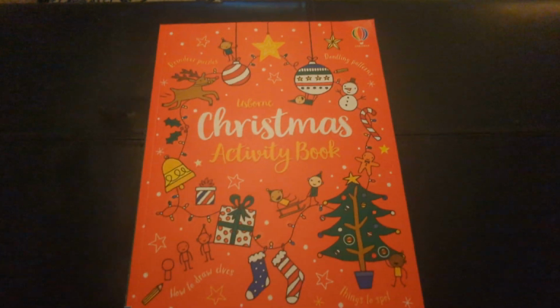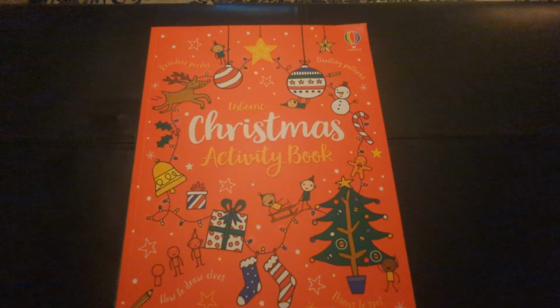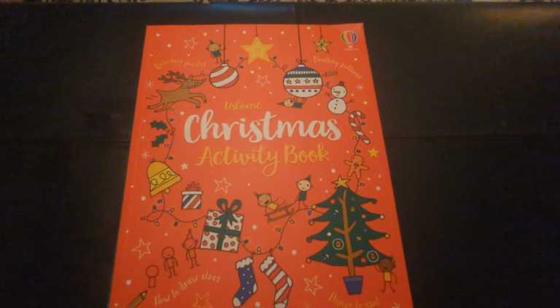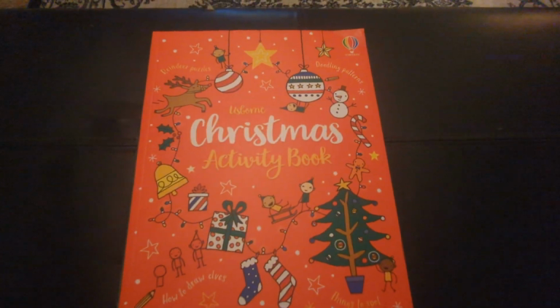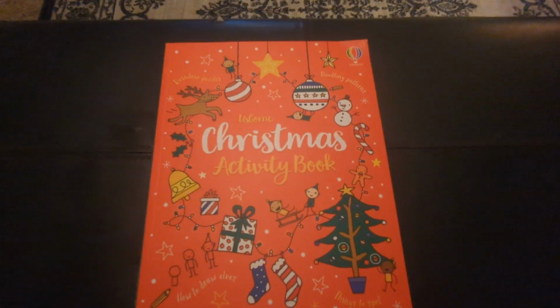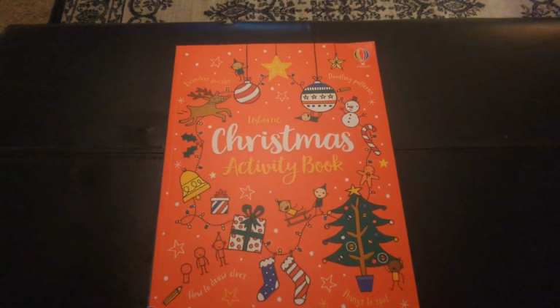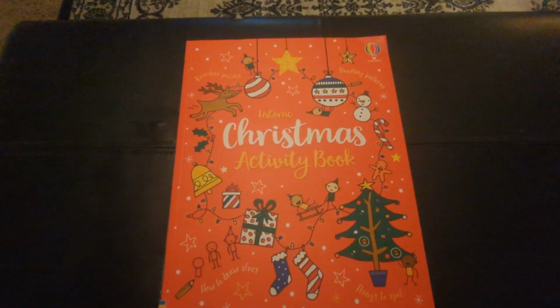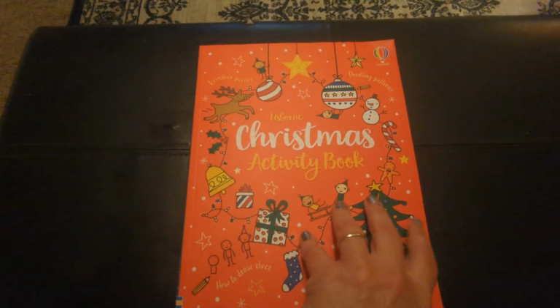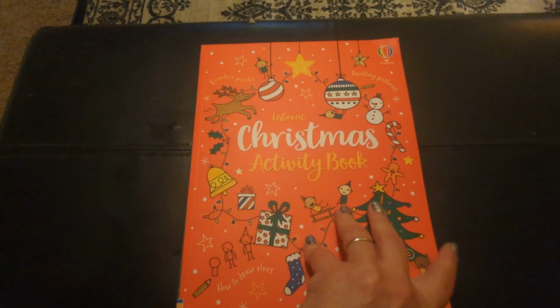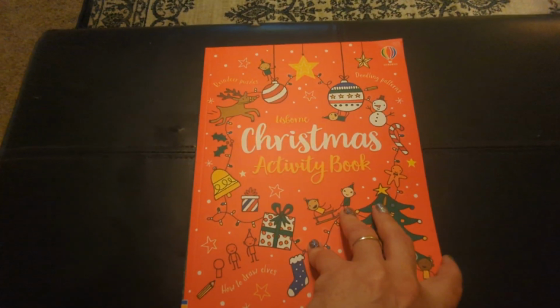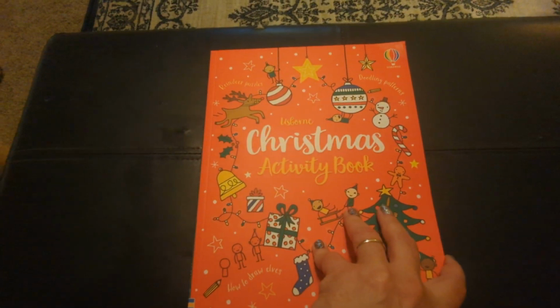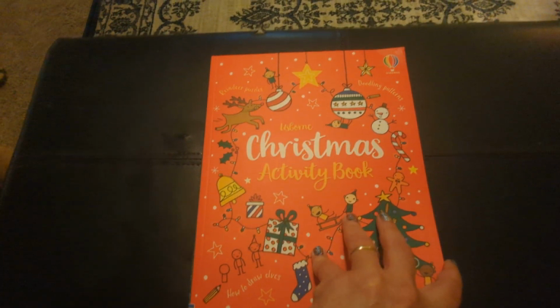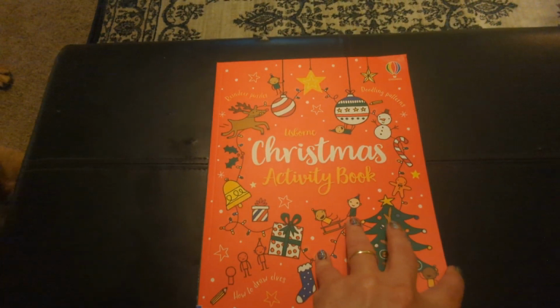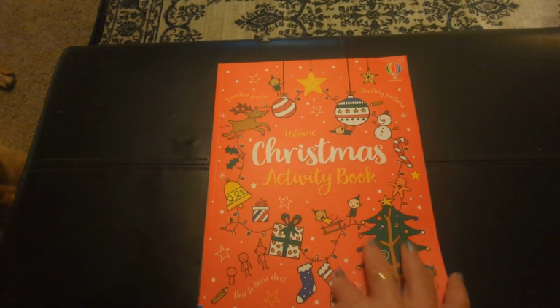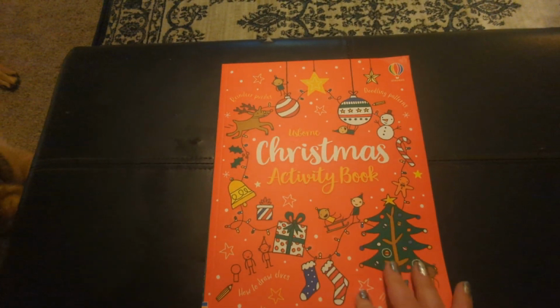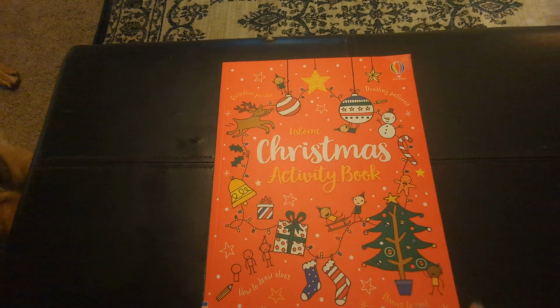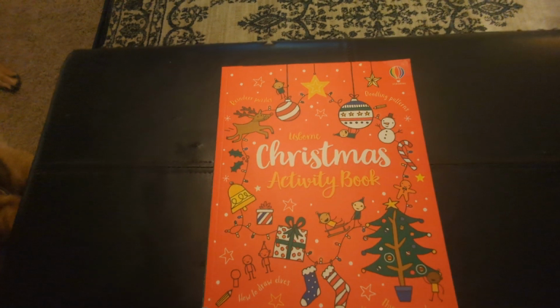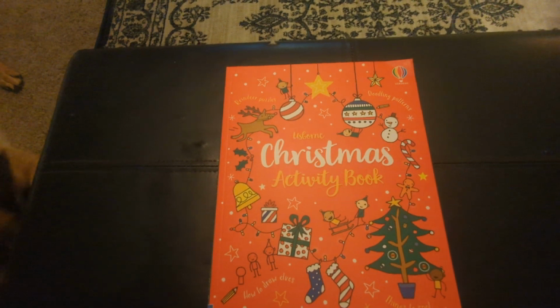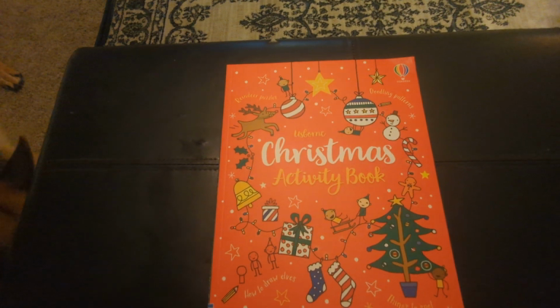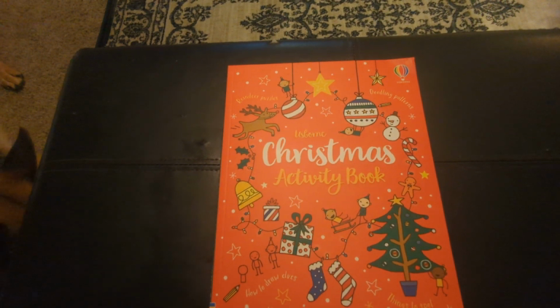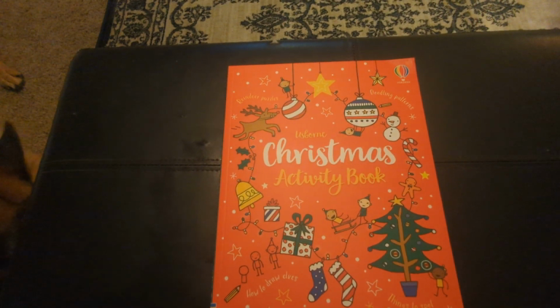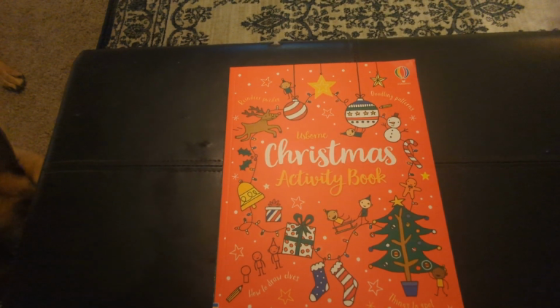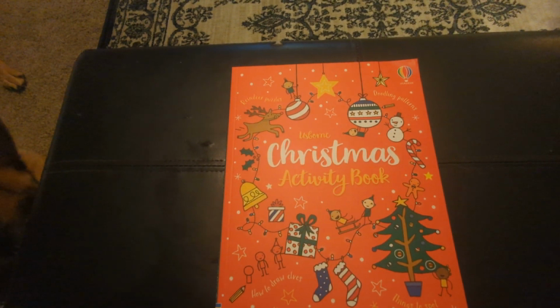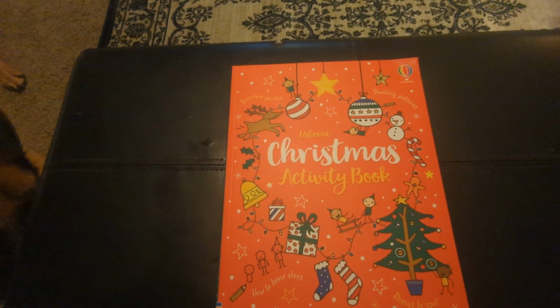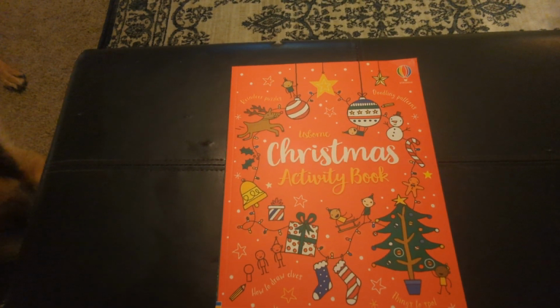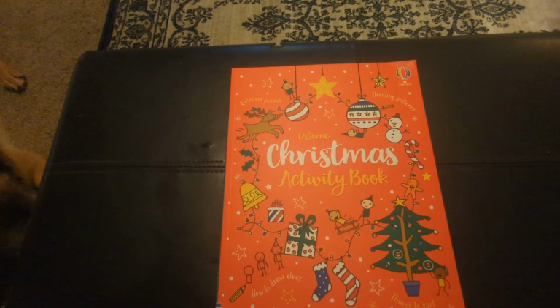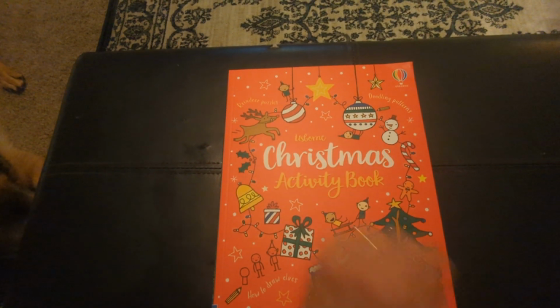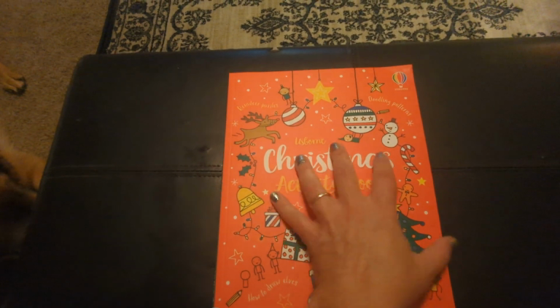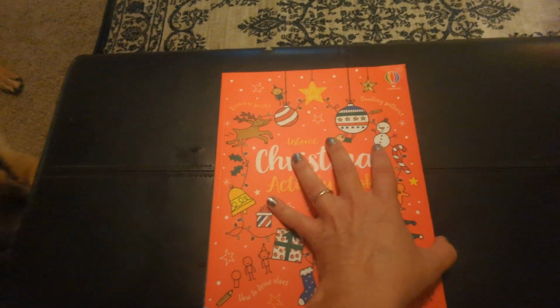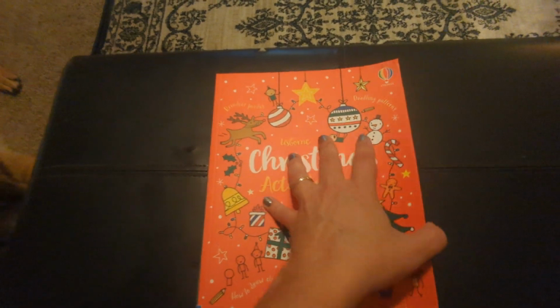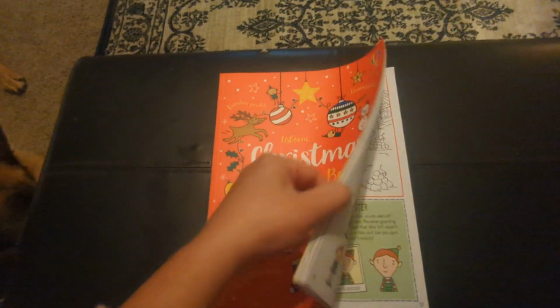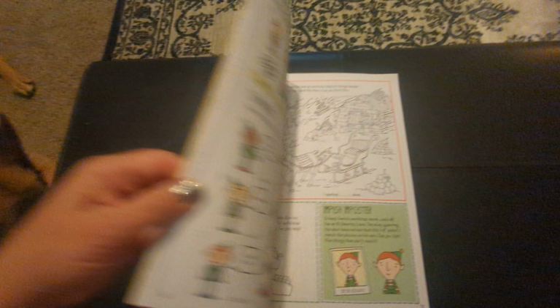Hello, we're going to take a look at the Osborne Christmas Activity Book. This one has tons of puzzles, doodling patterns, how to draw, and things to spot.